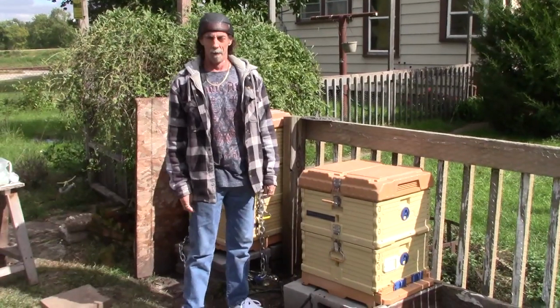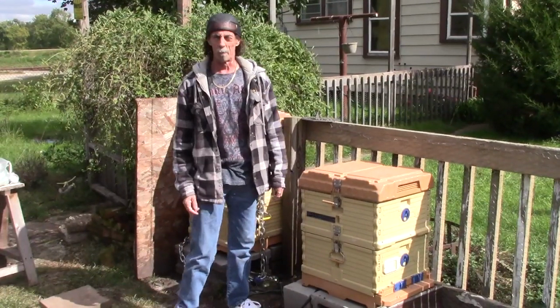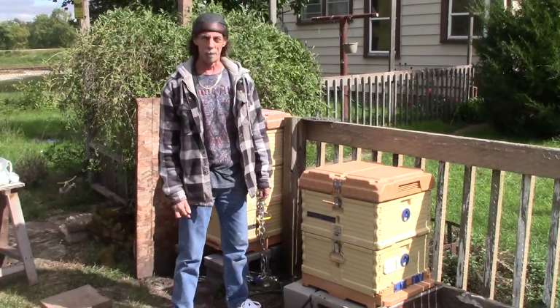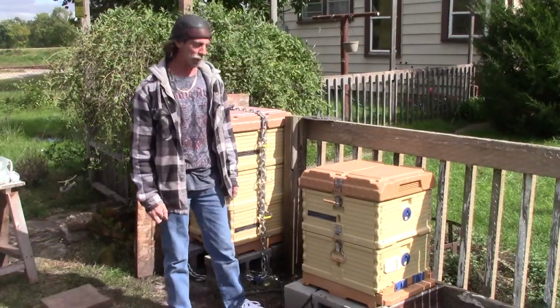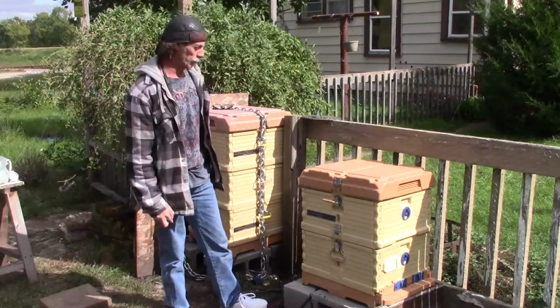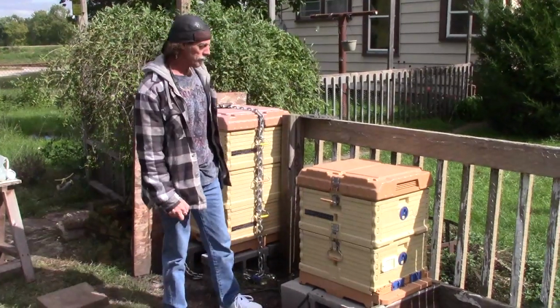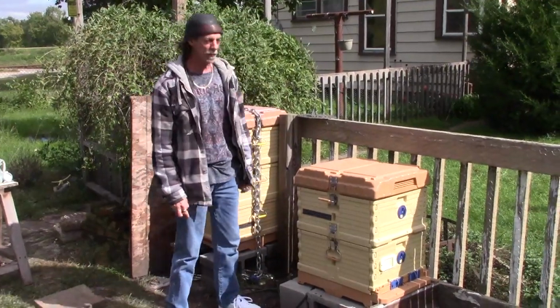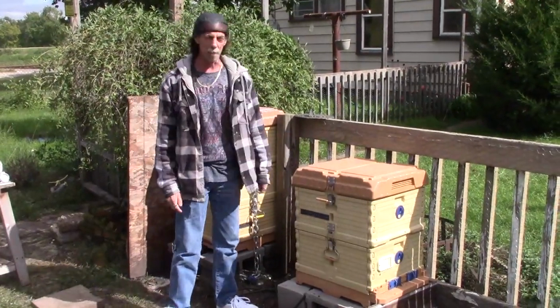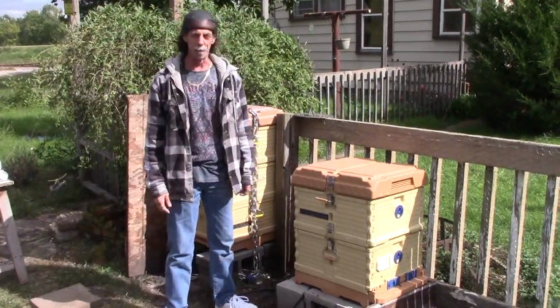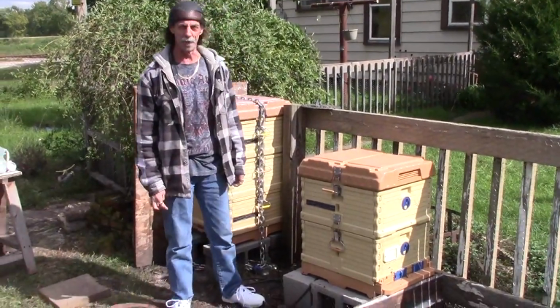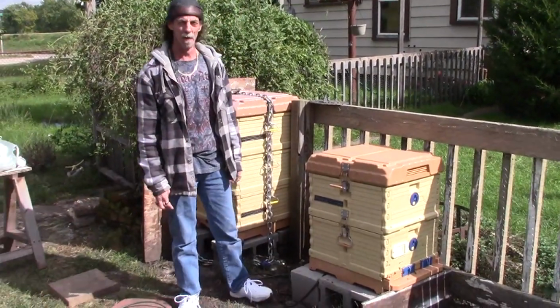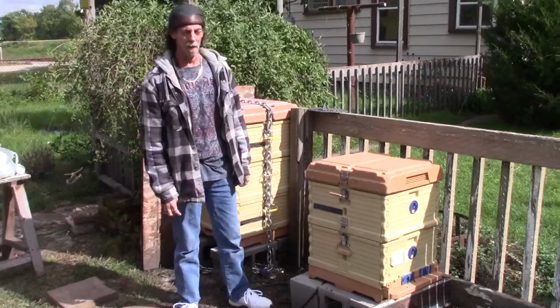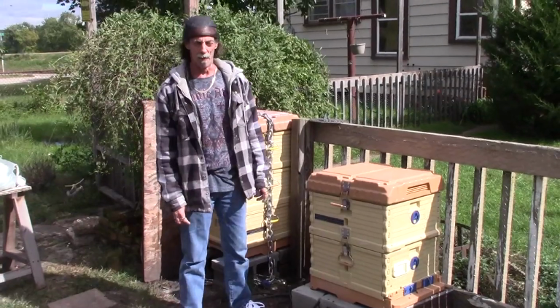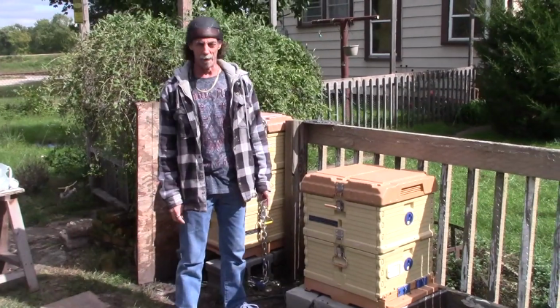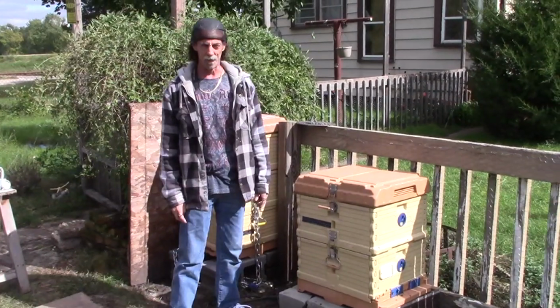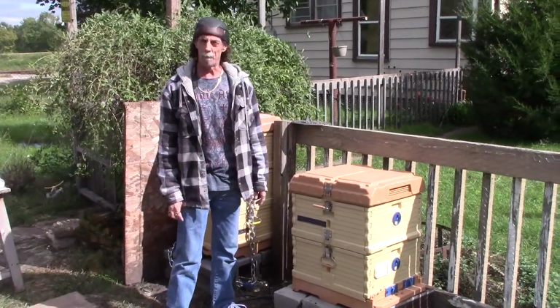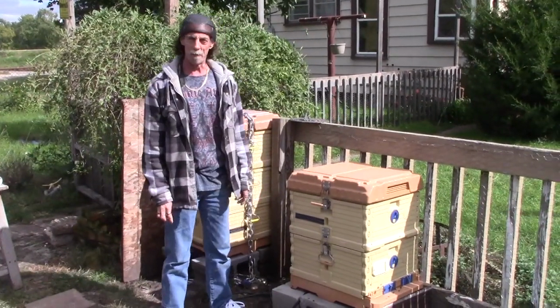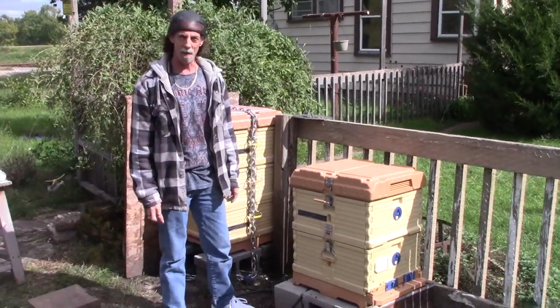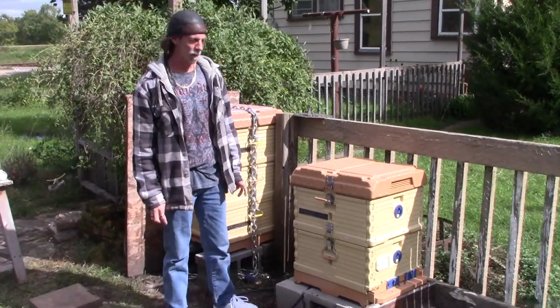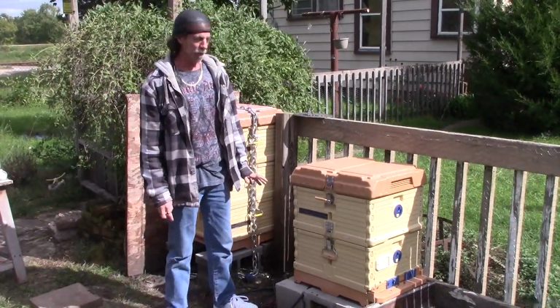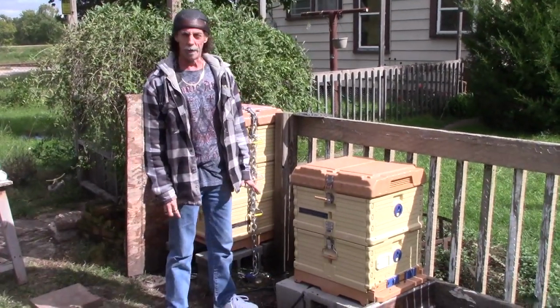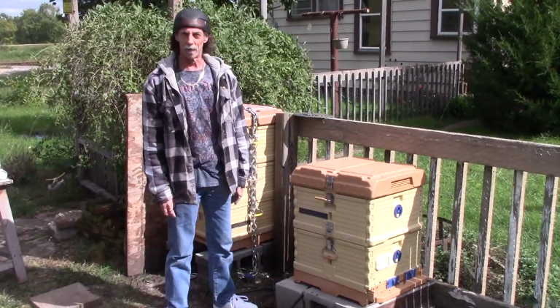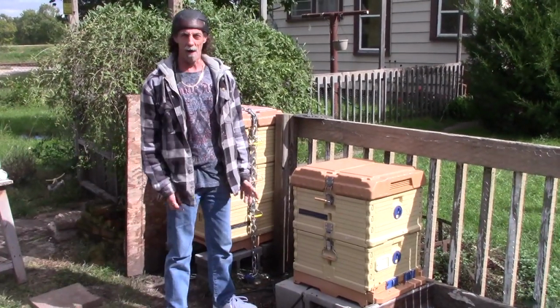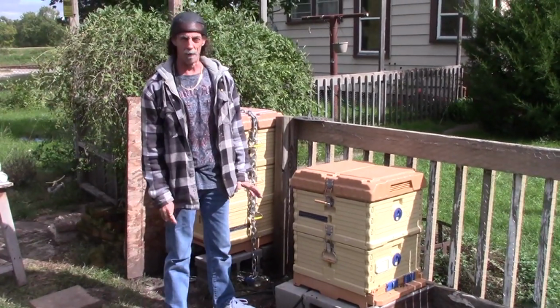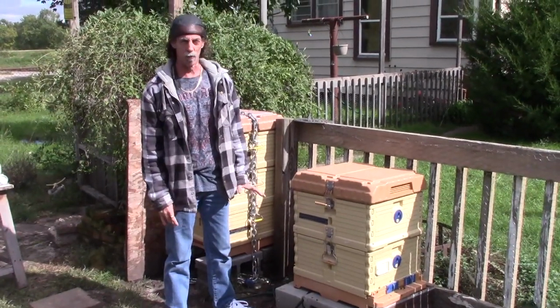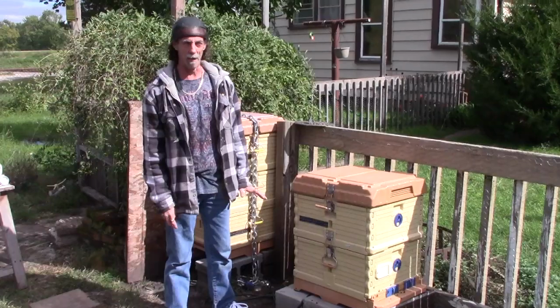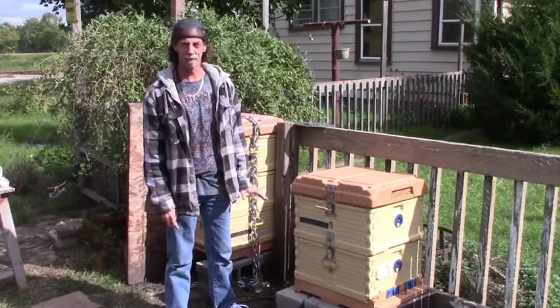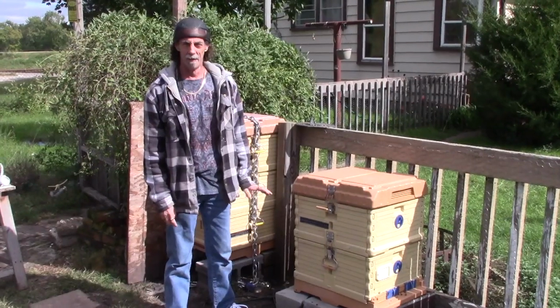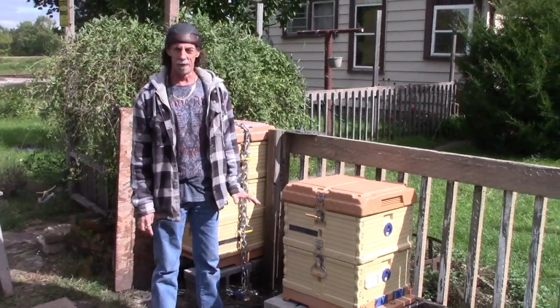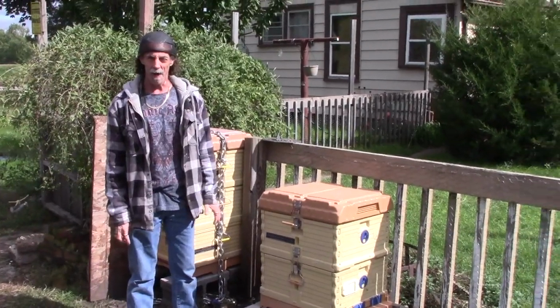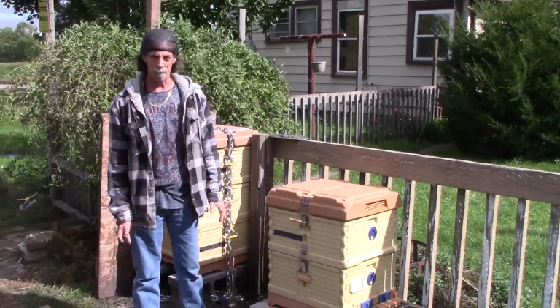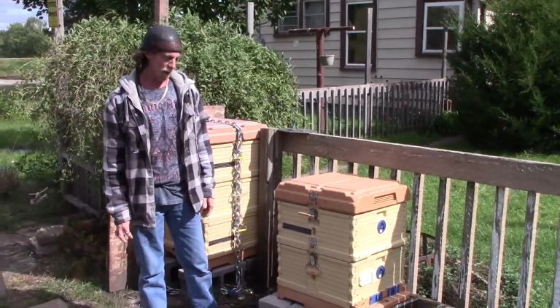Hello, my name is Greg Vail. Today I'm going to do part two of winterizing an Apimaye beehive. Part two here is about how to build a quilt box on your Apimaye beehive.